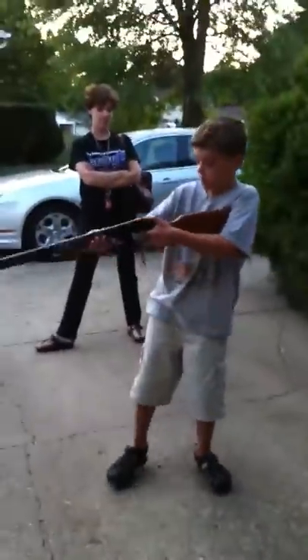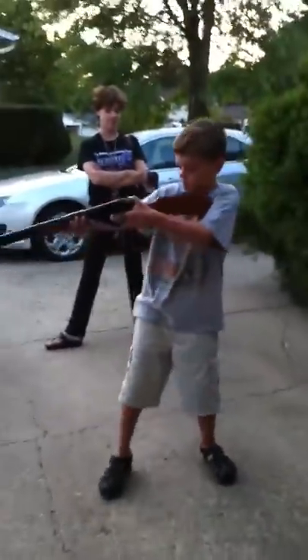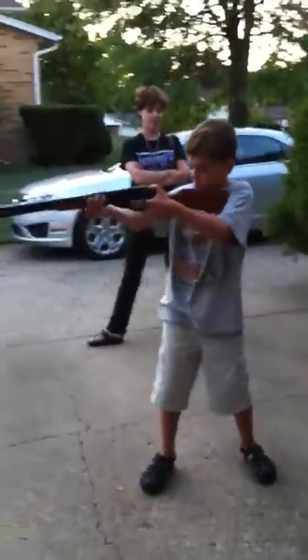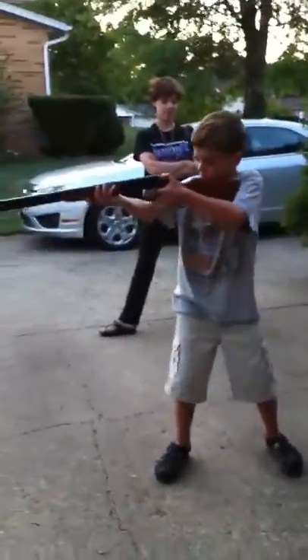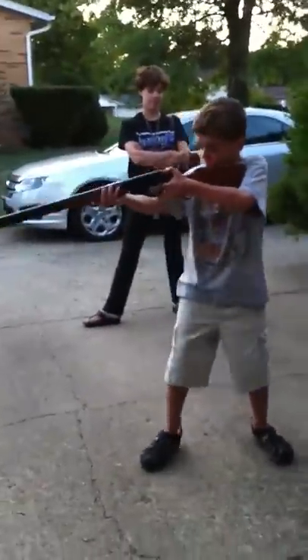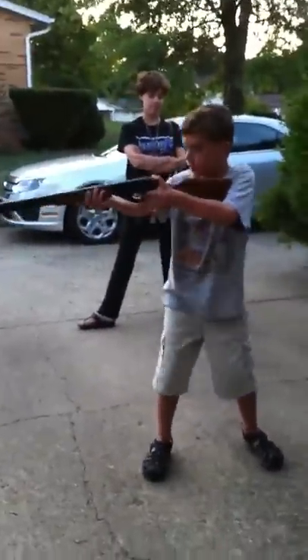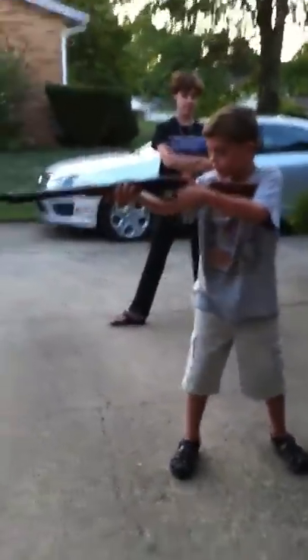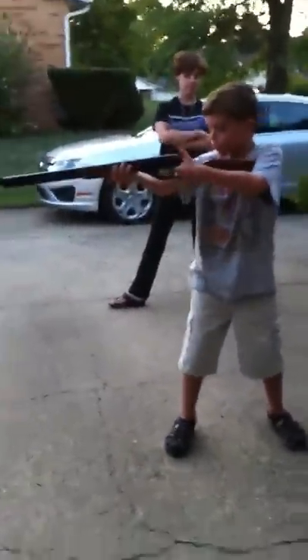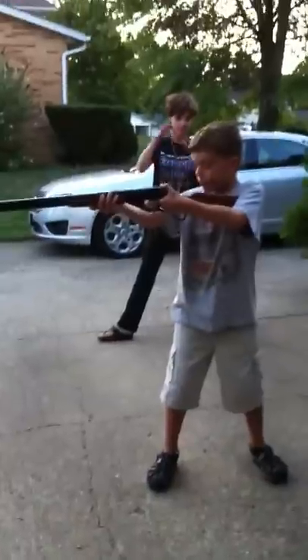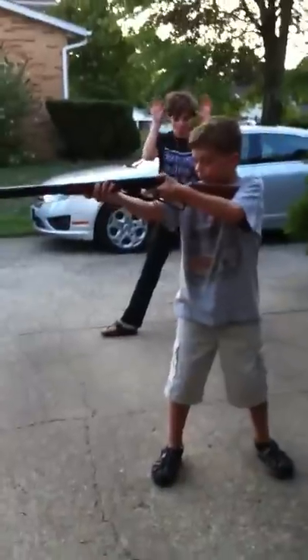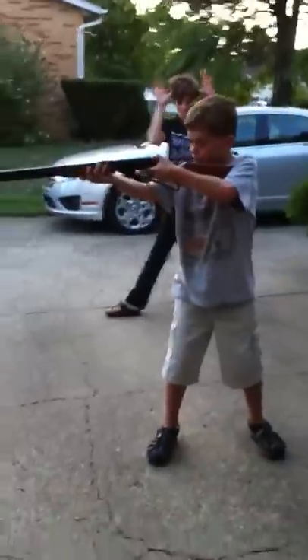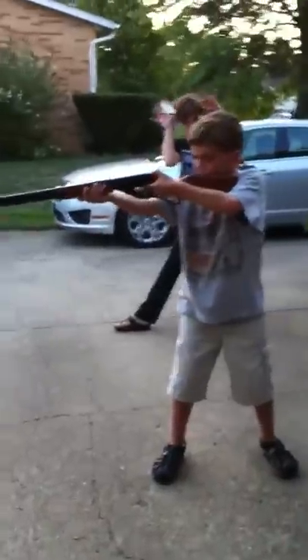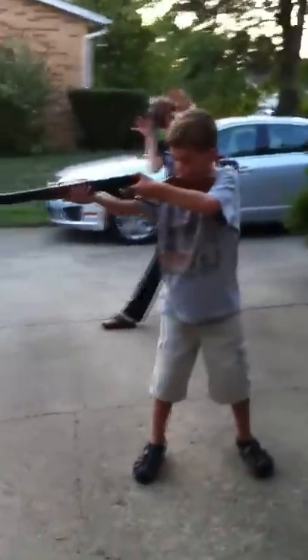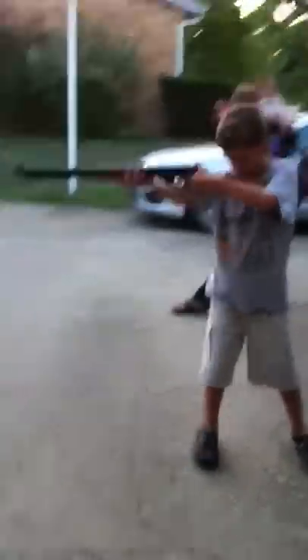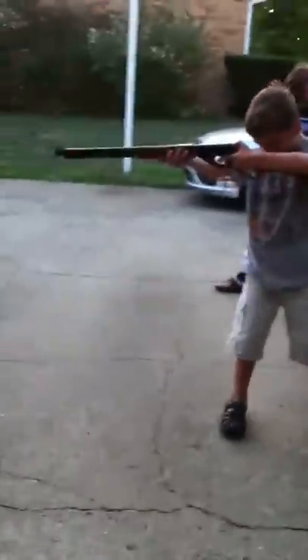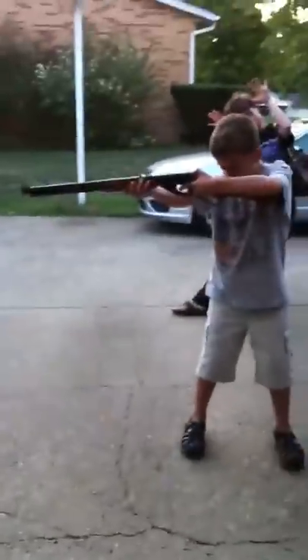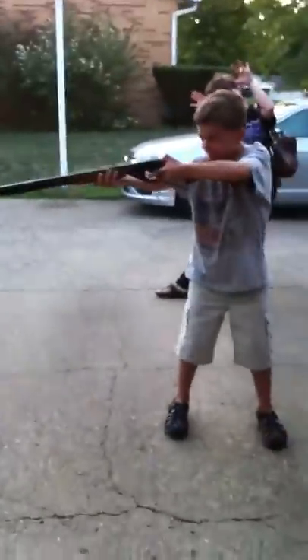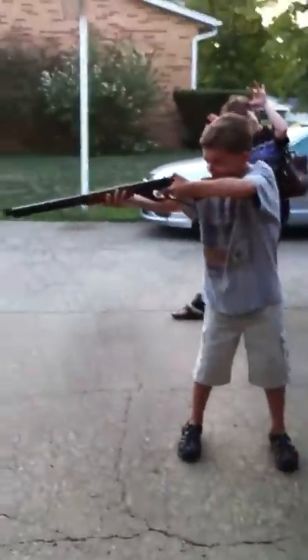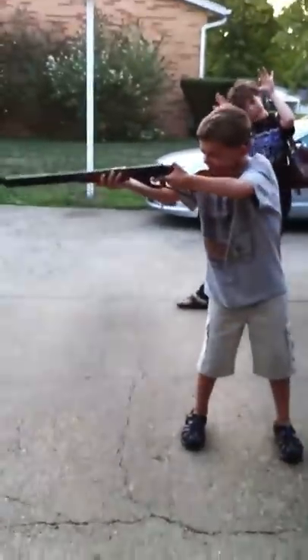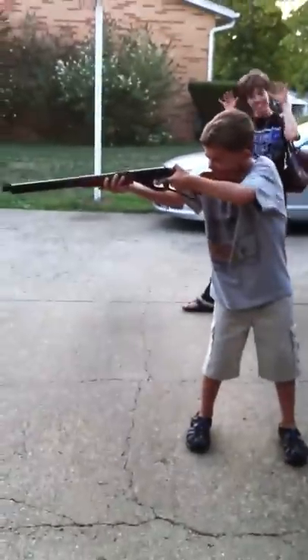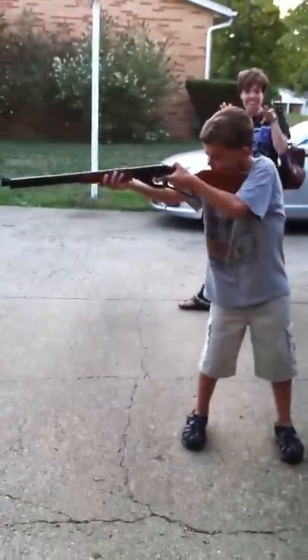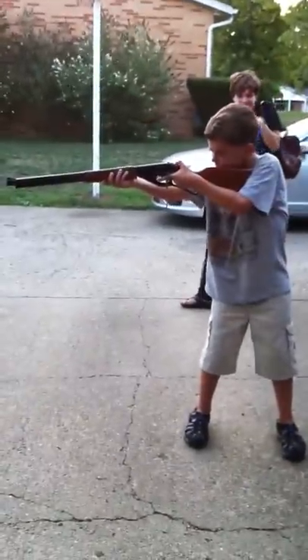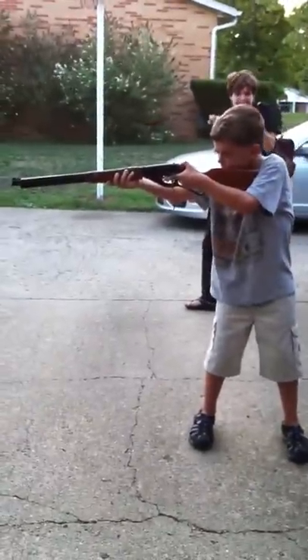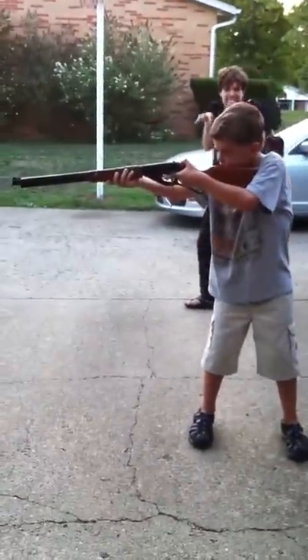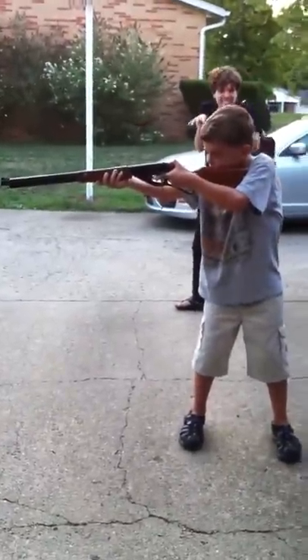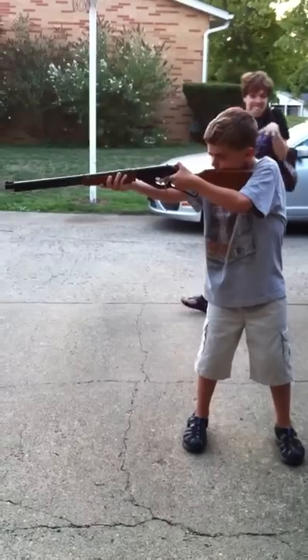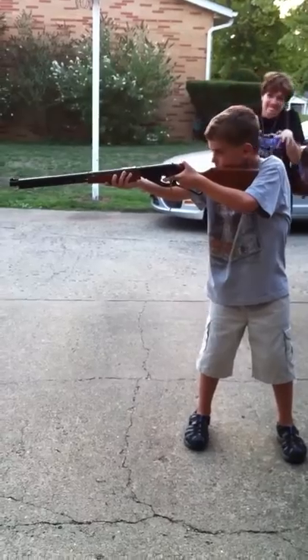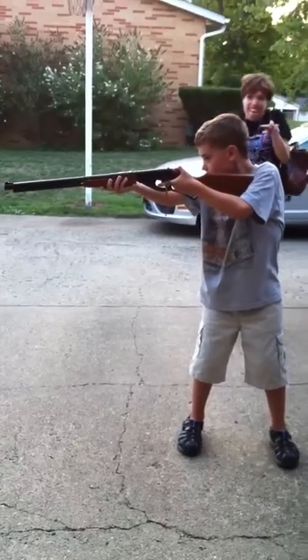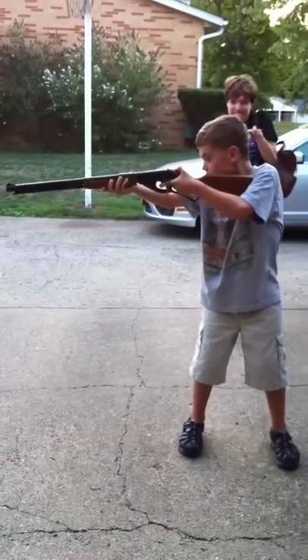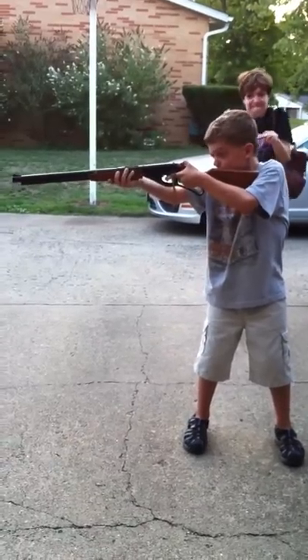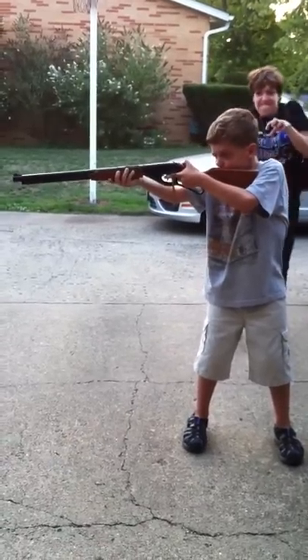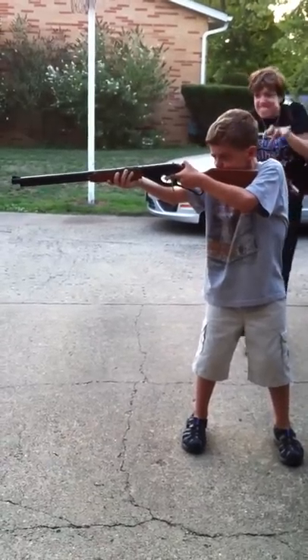Colin's going to show us how to shoot his Red Ryder BB gun. If you don't watch, you'll shoot your eye out. That's right.